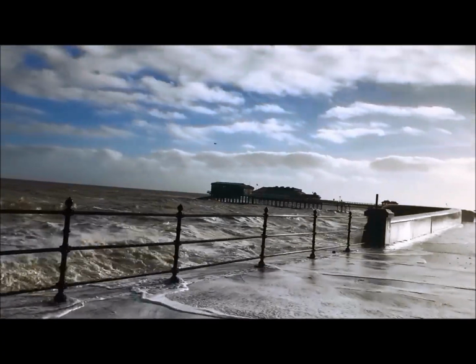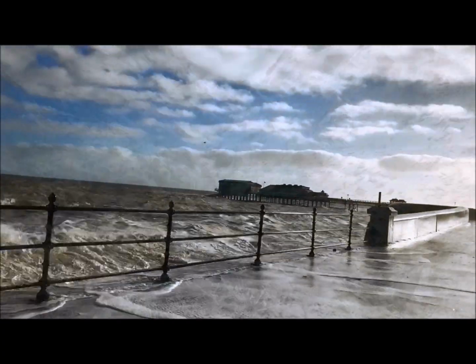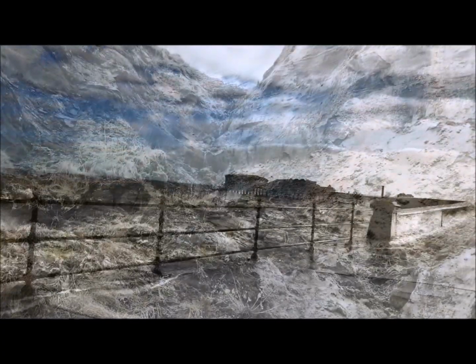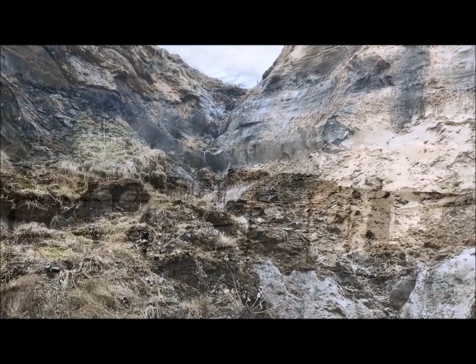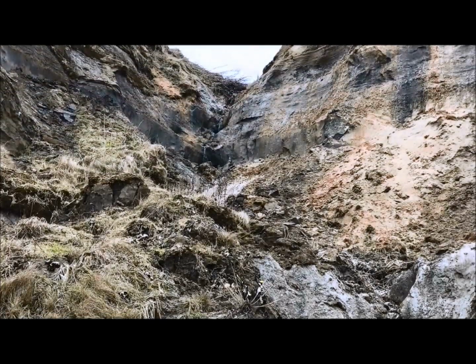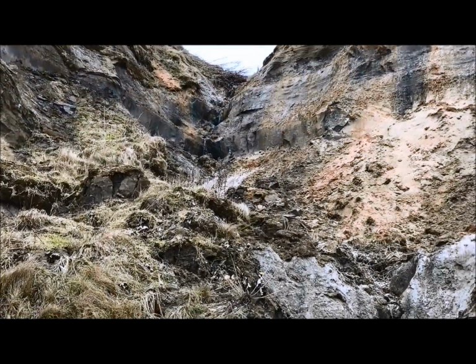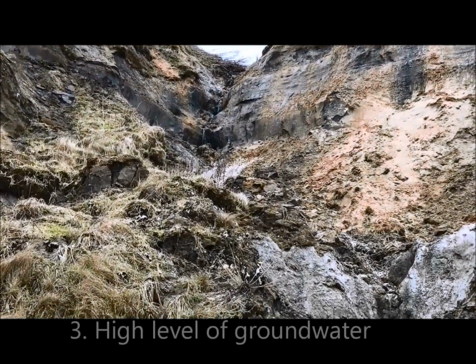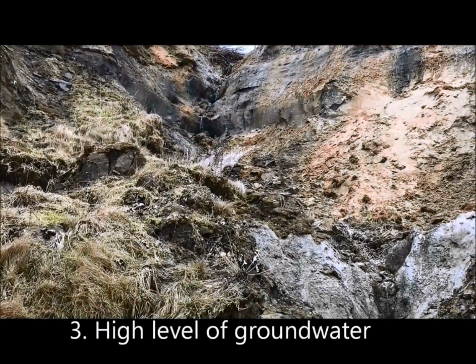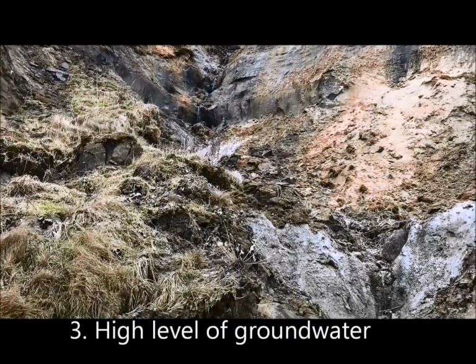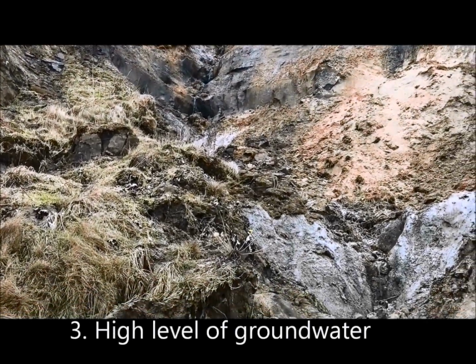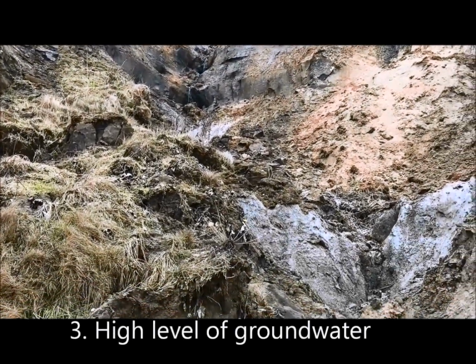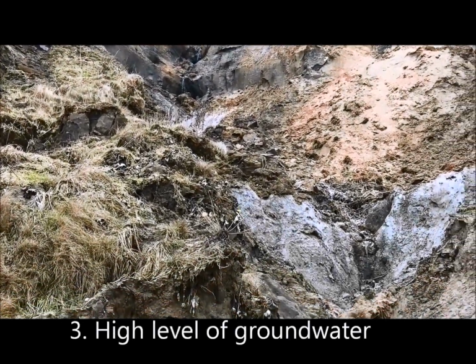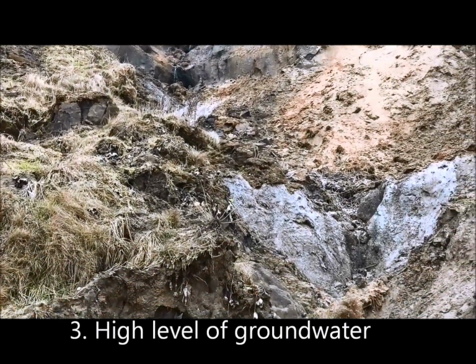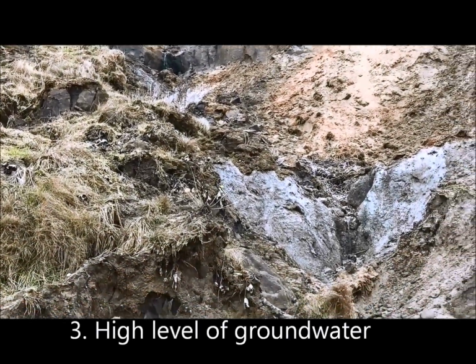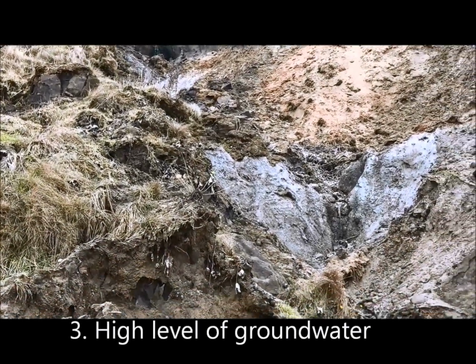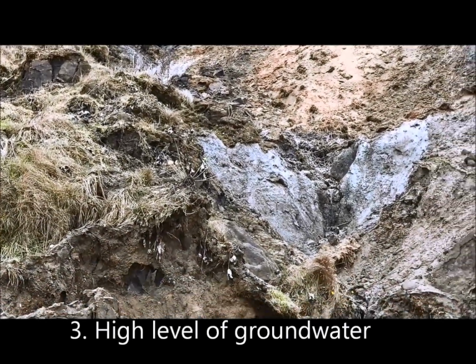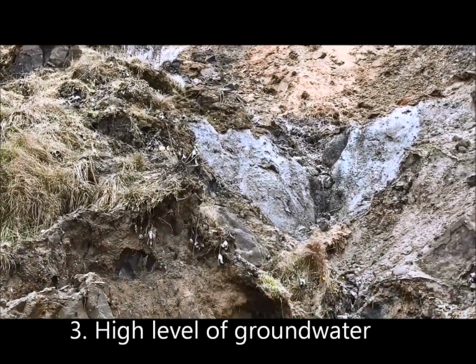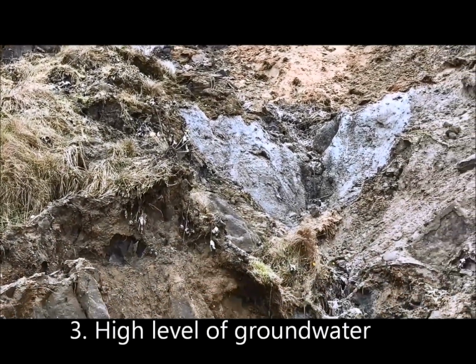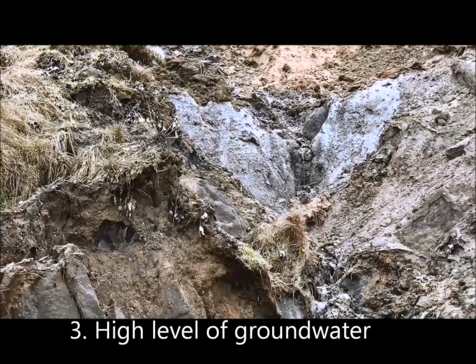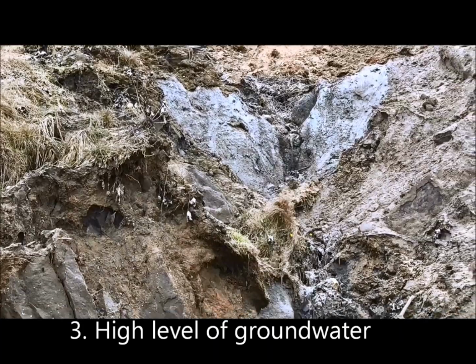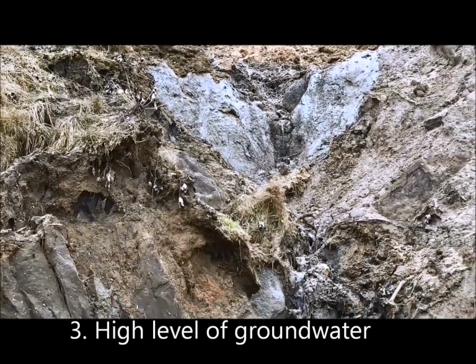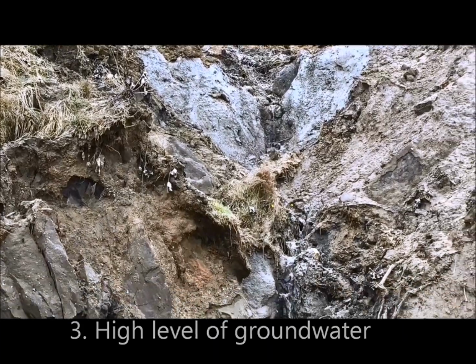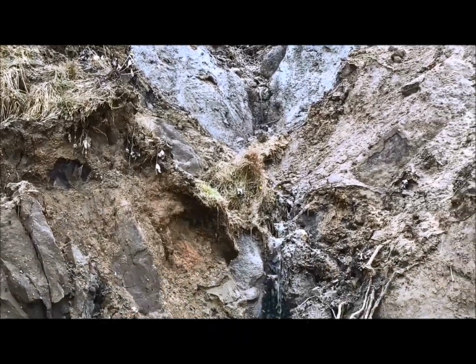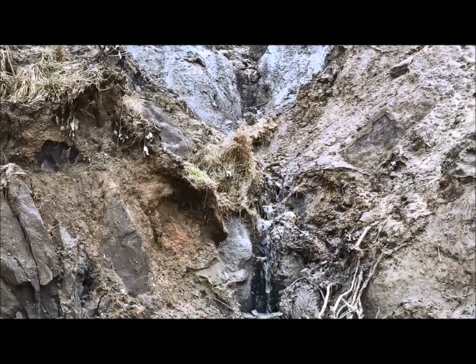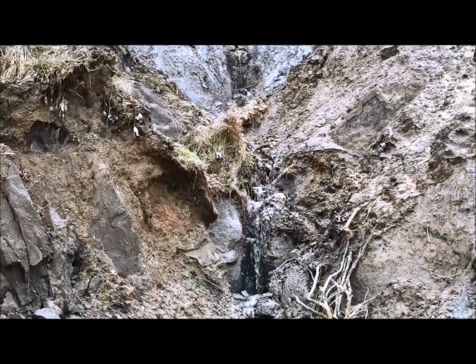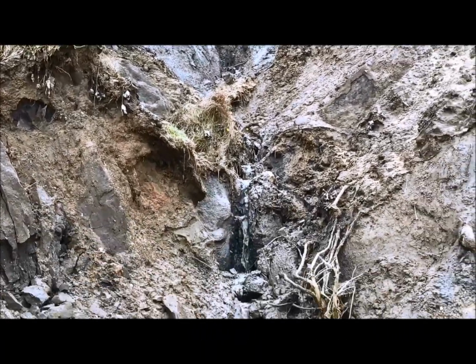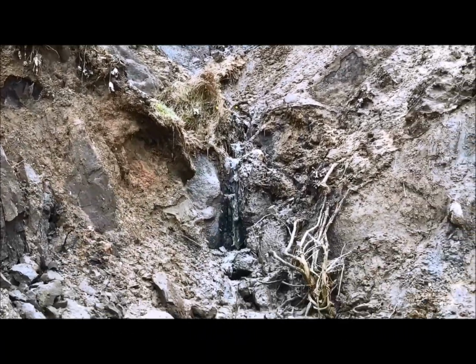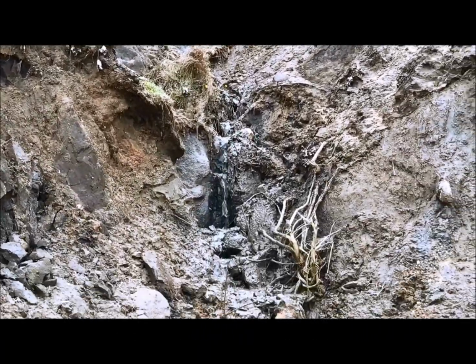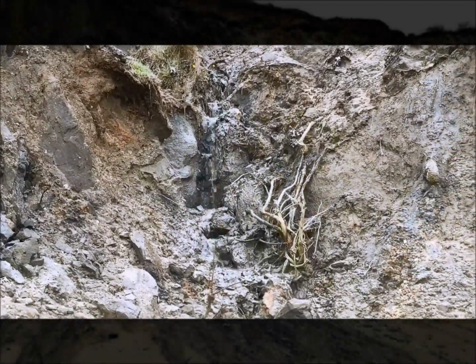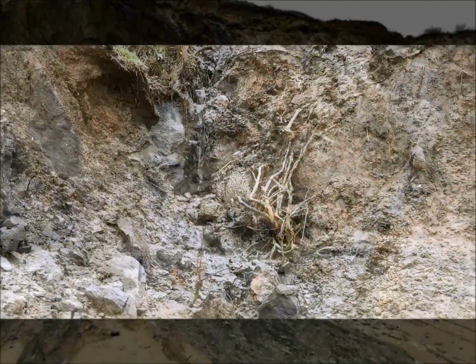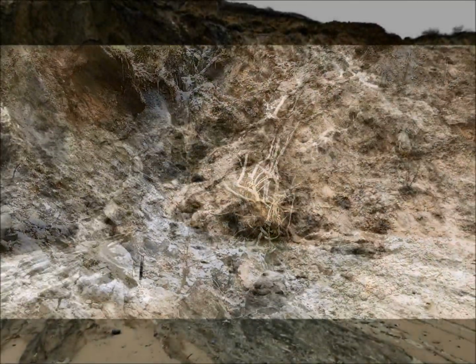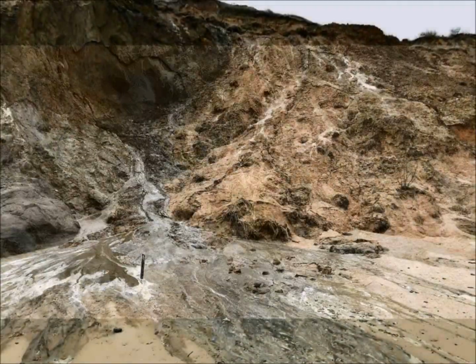And finally, the cliffs have a naturally high level of groundwater. This sparks movement and makes them unstable. They become vulnerable to slips and landslides.